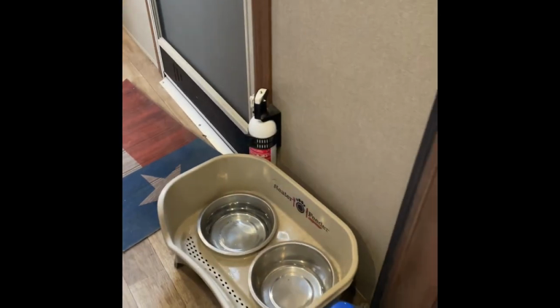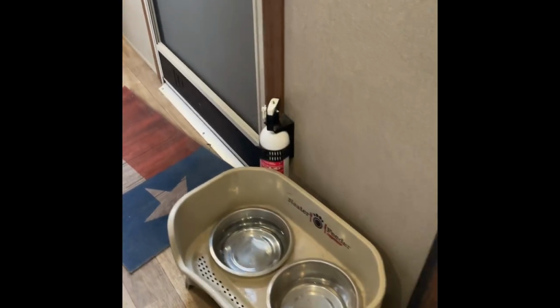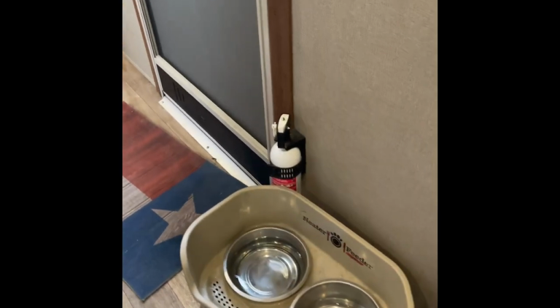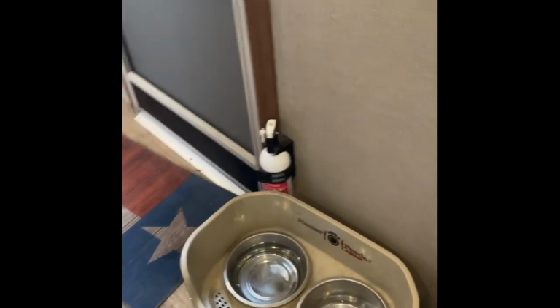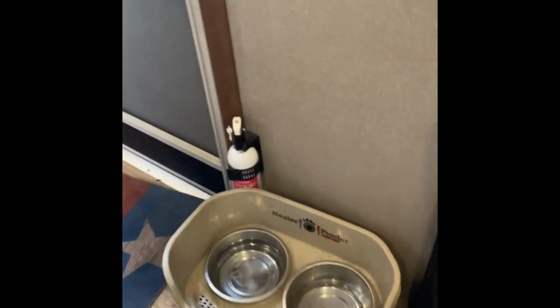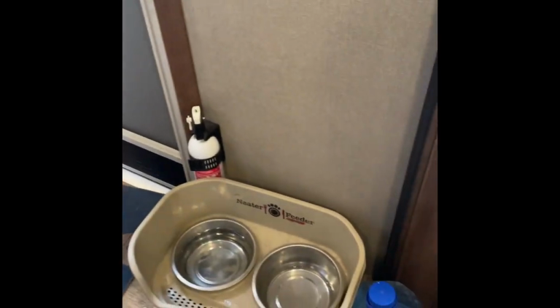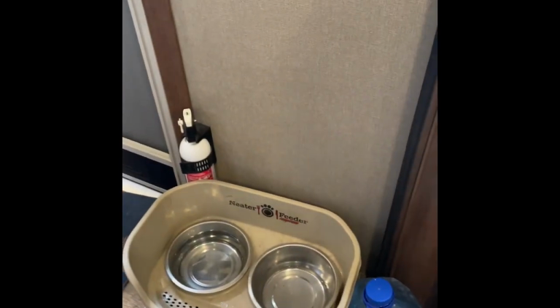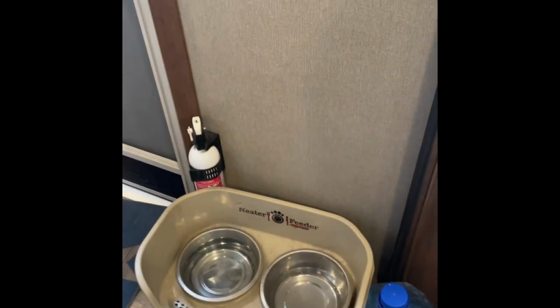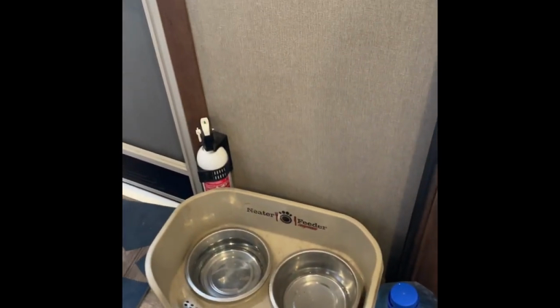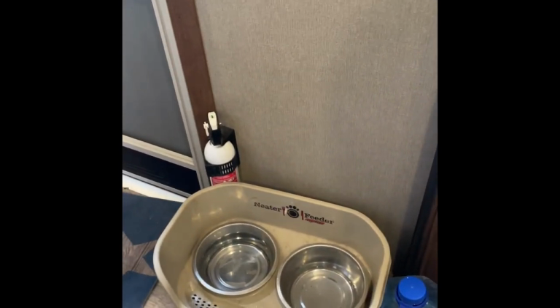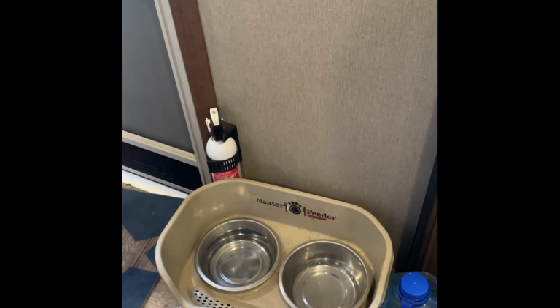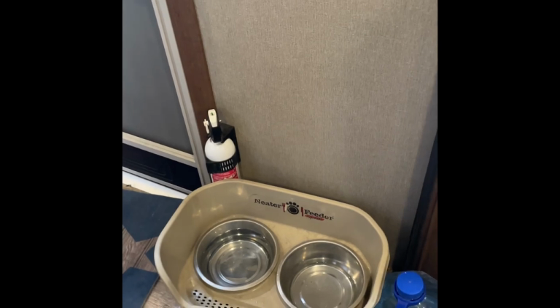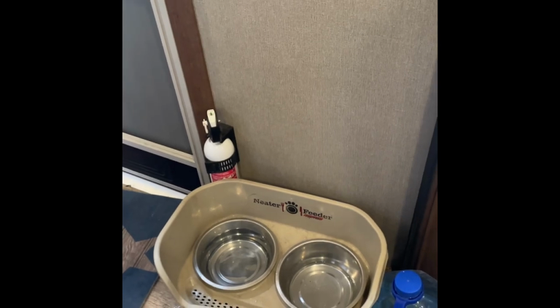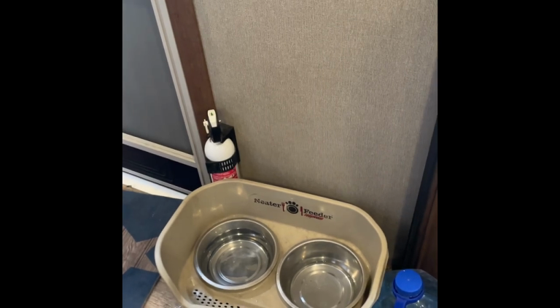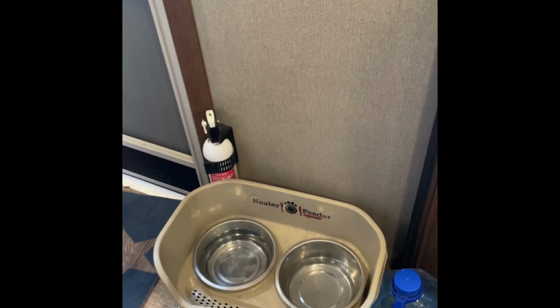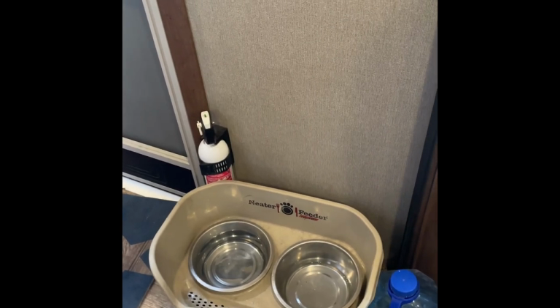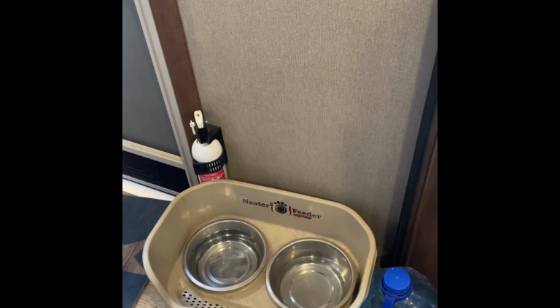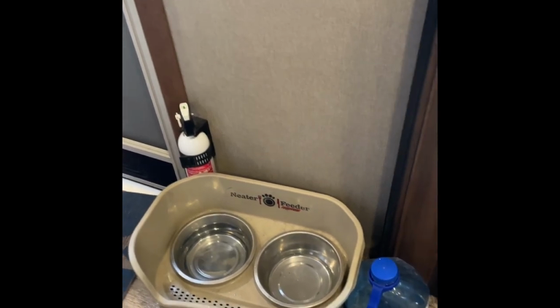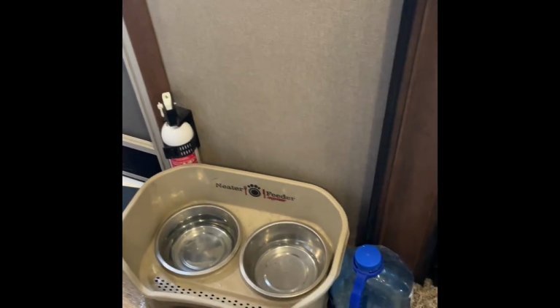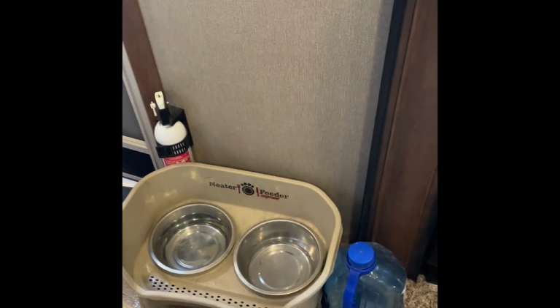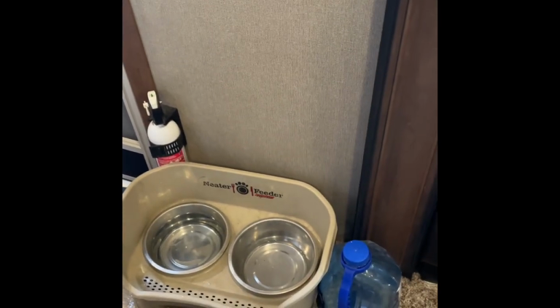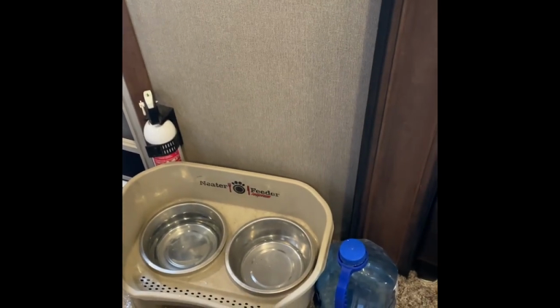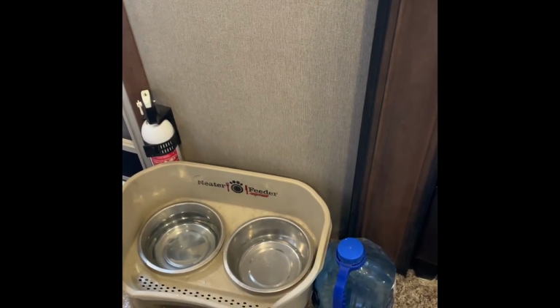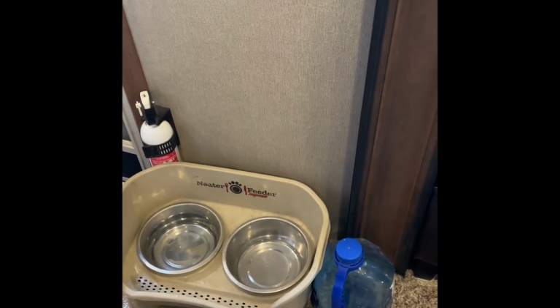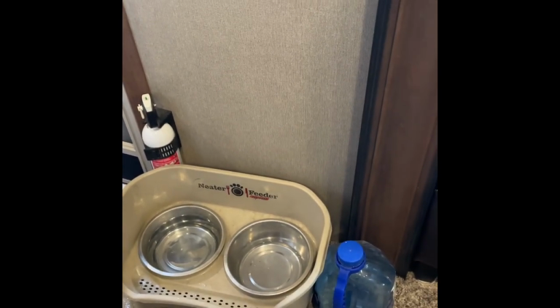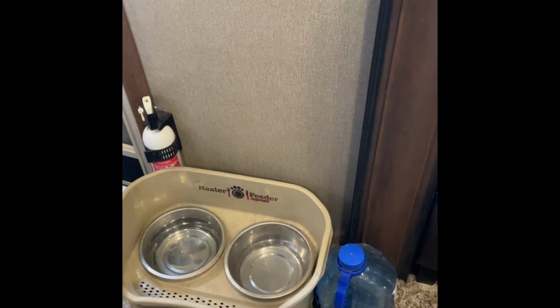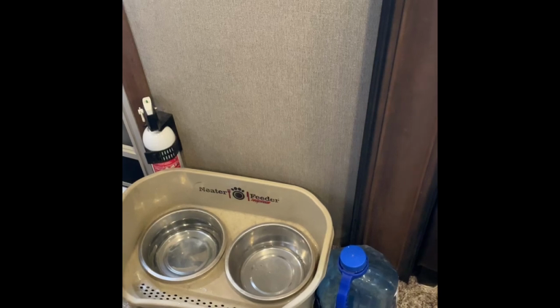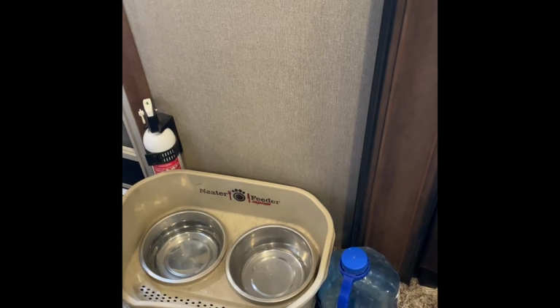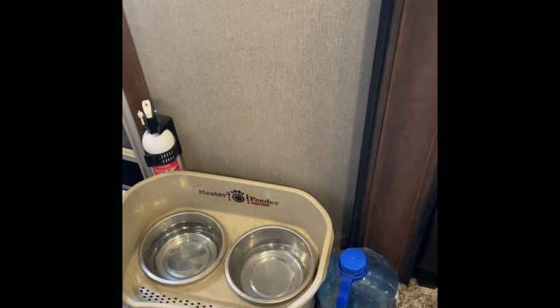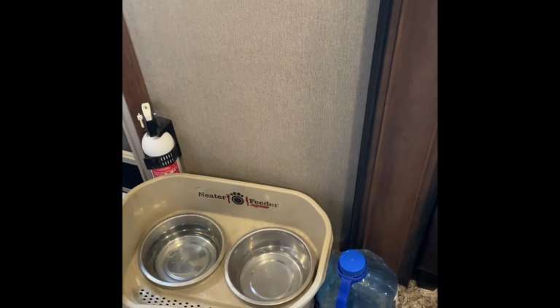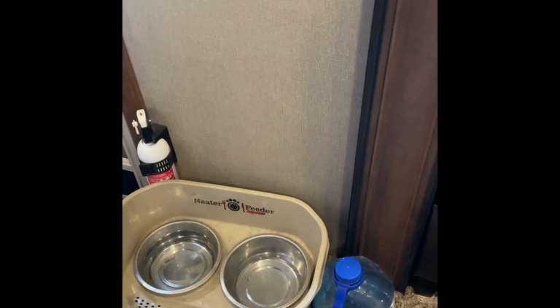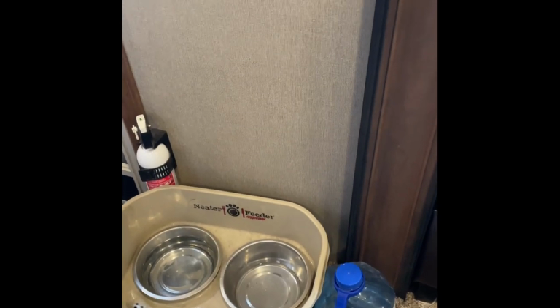To keep the mess off the floor when they drink, this is called a neater feeder — we use it just for the water, and then I have a gallon jug that I use to fill it from.